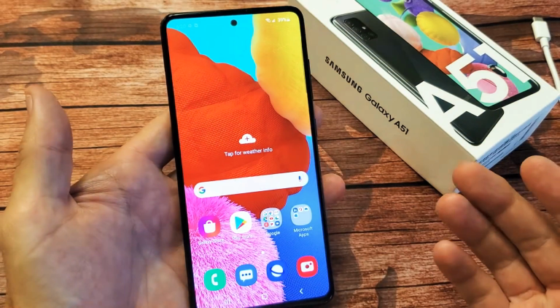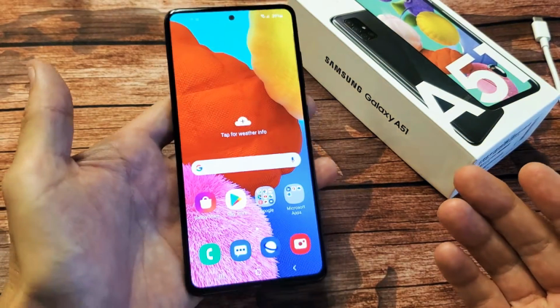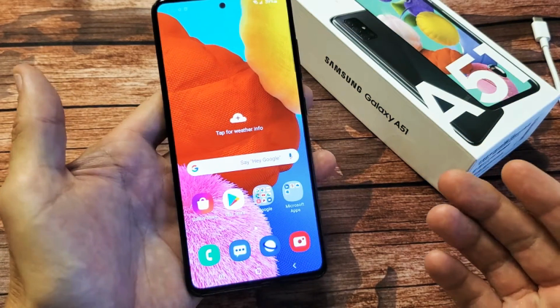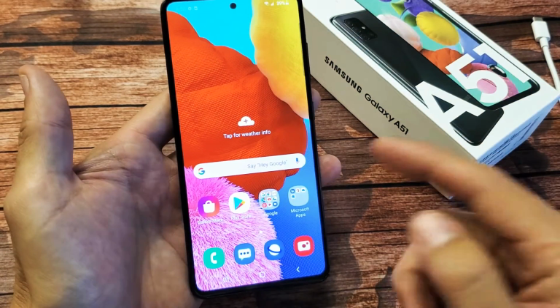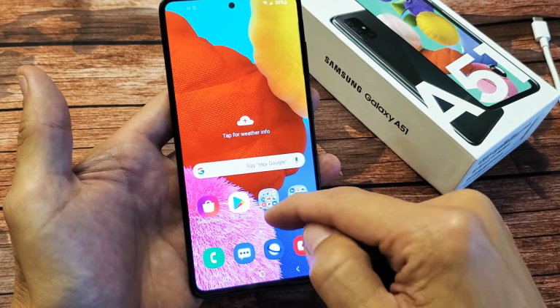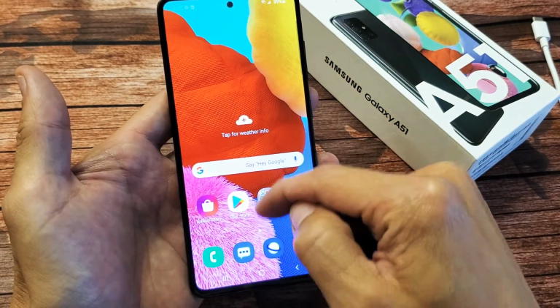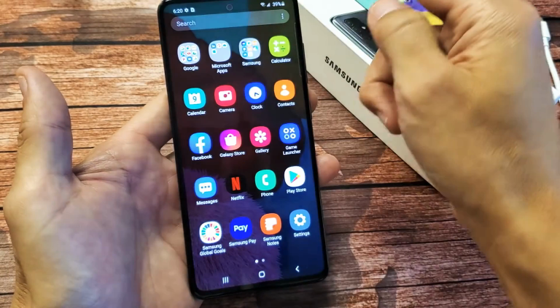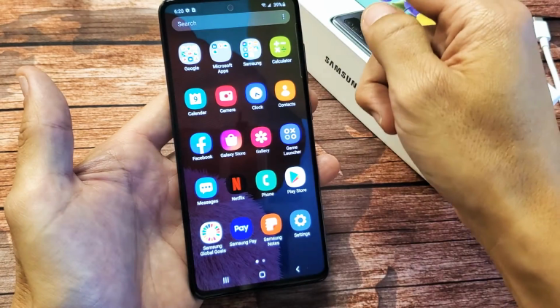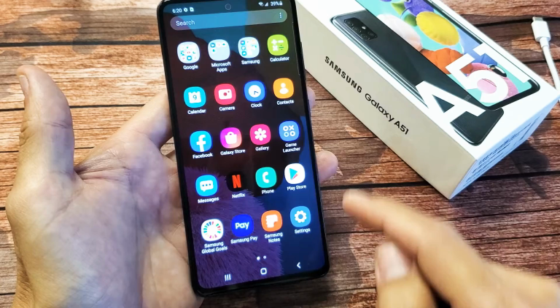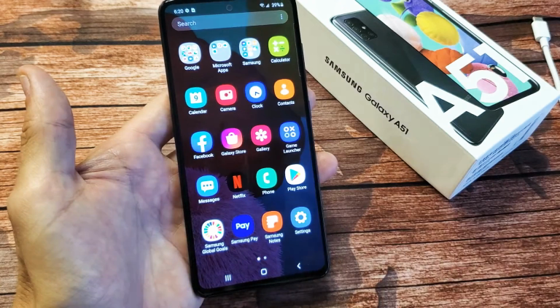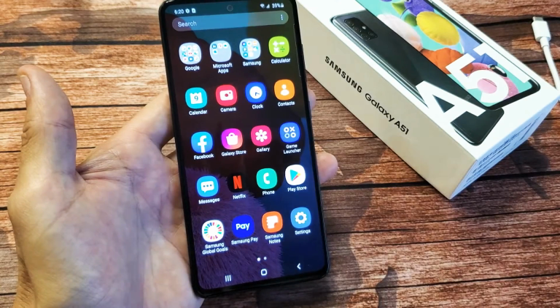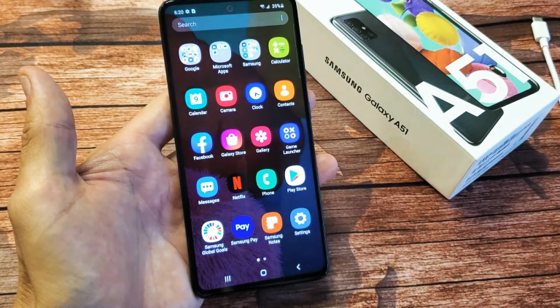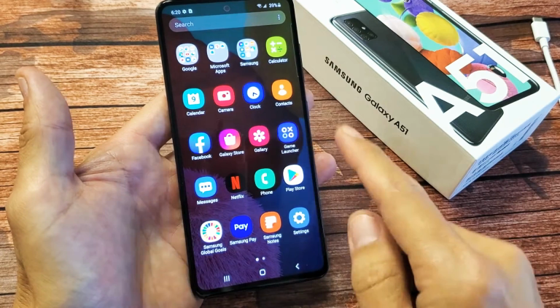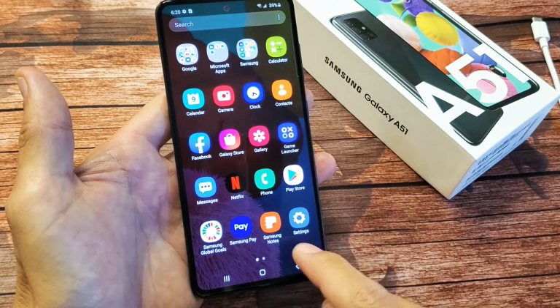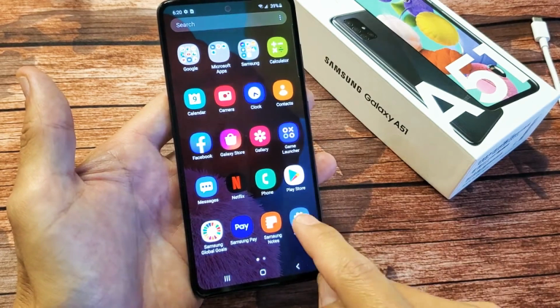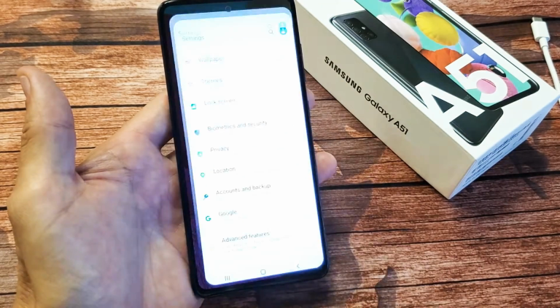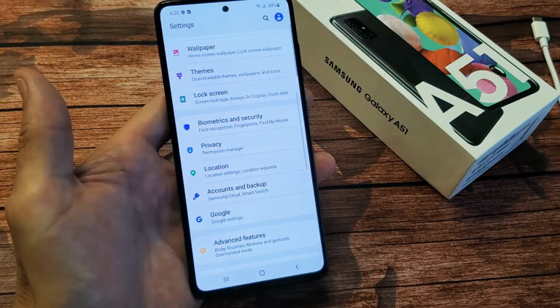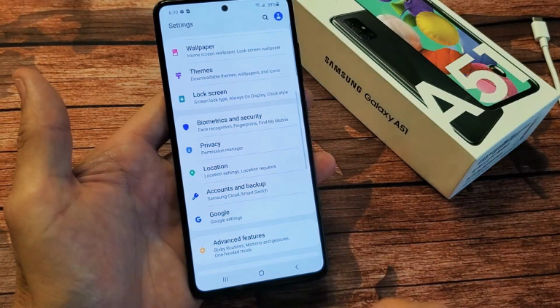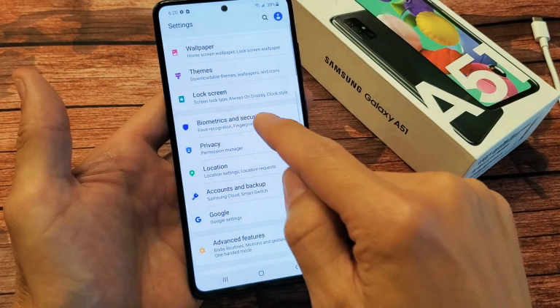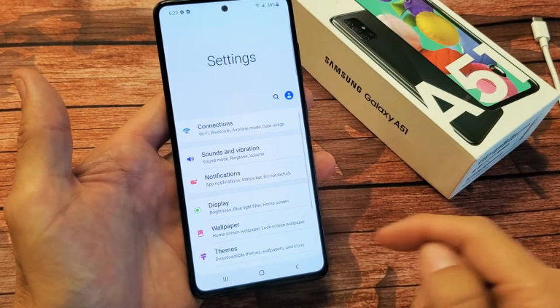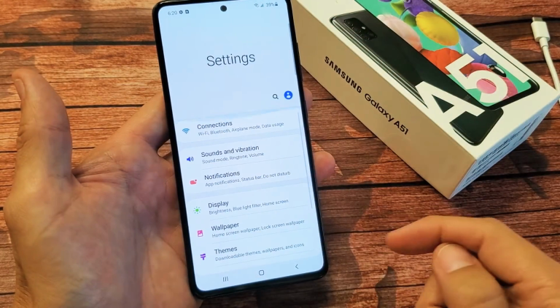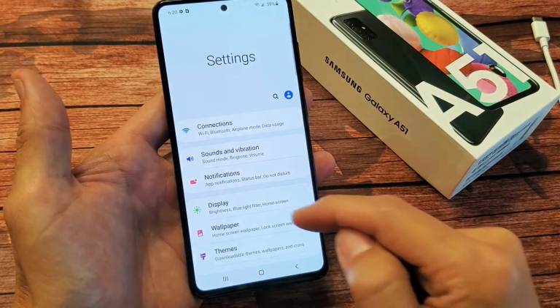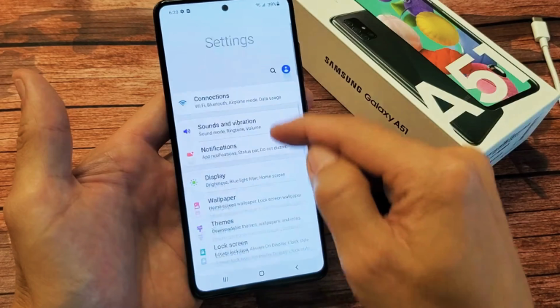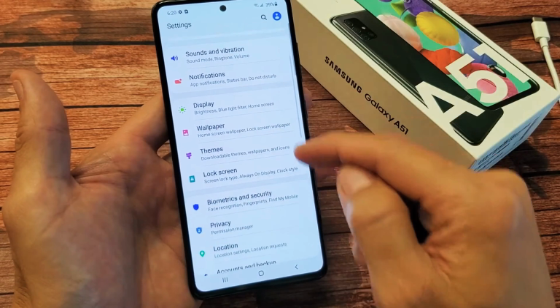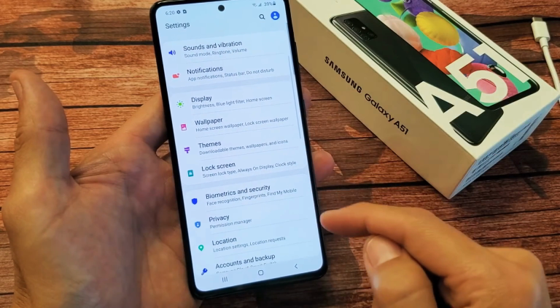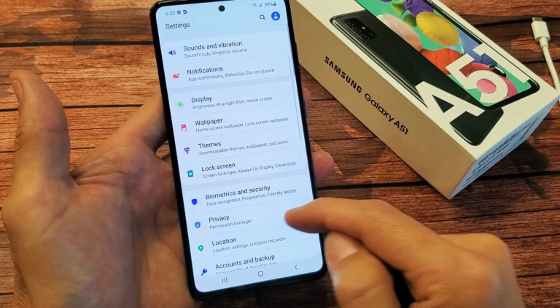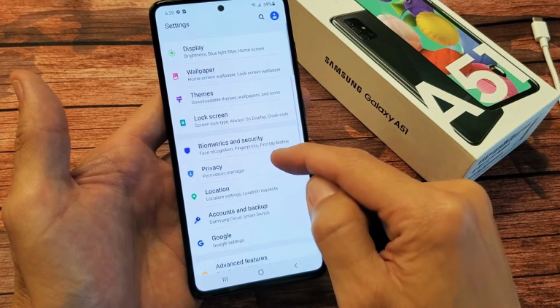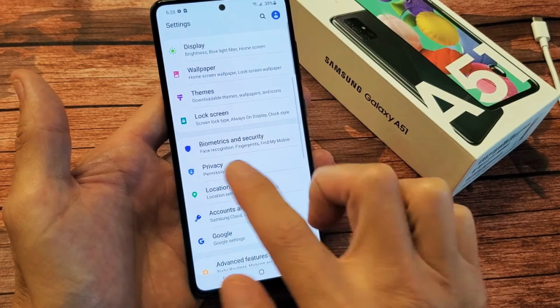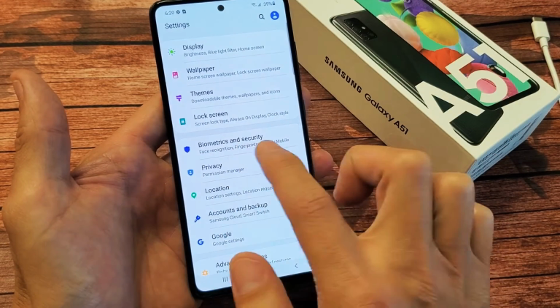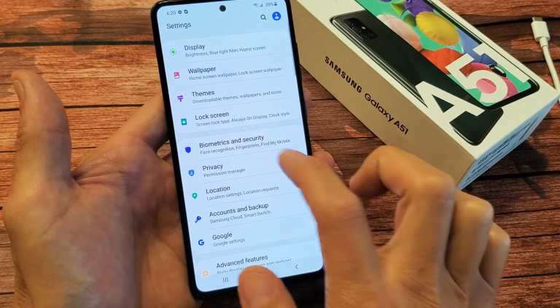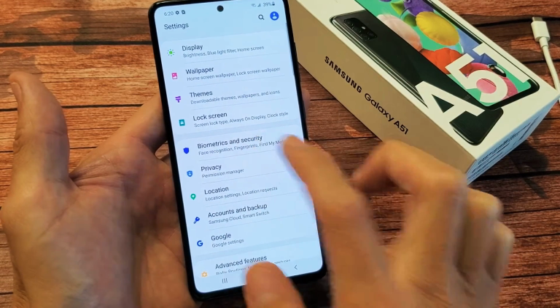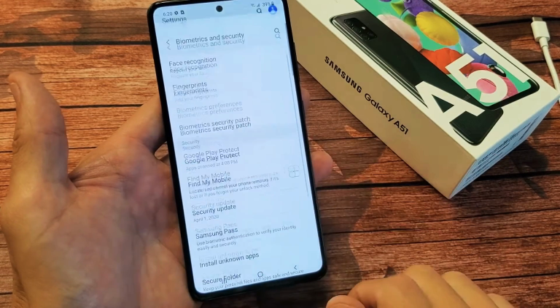First thing you got to do is just go into your settings. You can just swipe up like that. We're going to go directly into the settings icon right there. And then from here, we want to scroll down and look for Biometrics and Security right here. Let's tap on that.